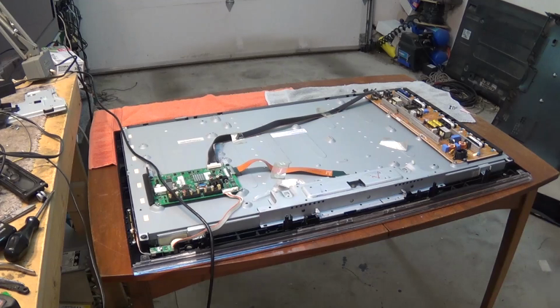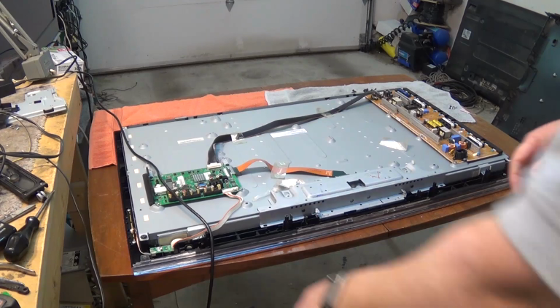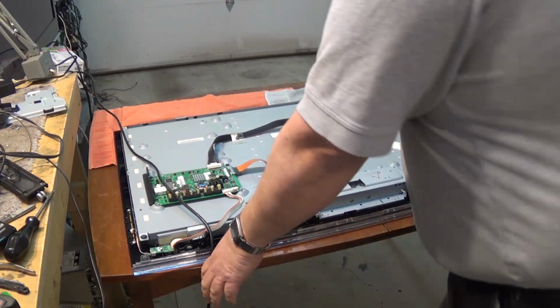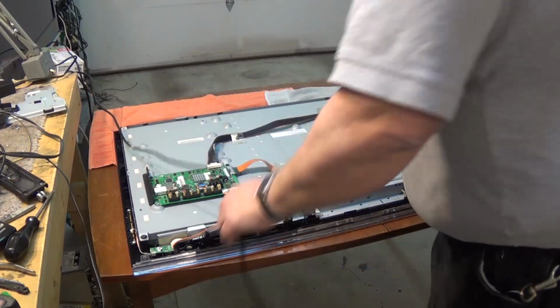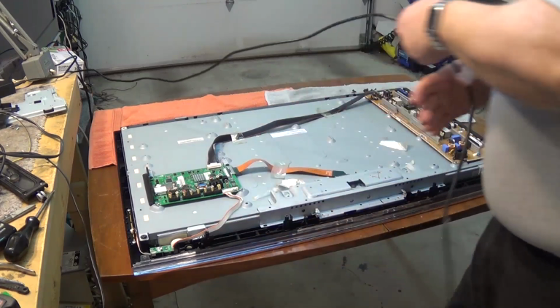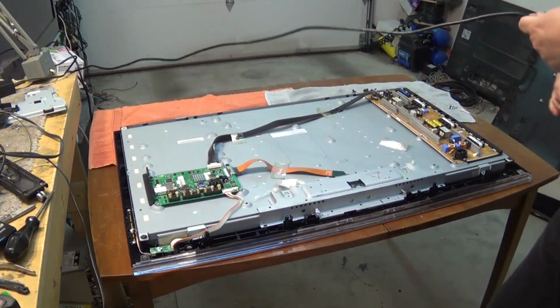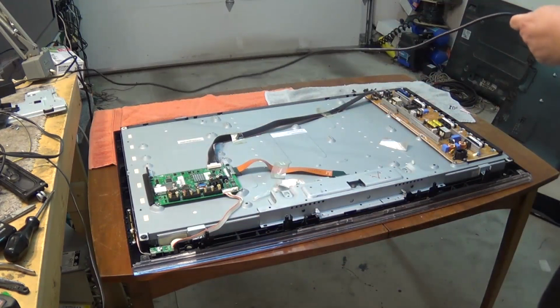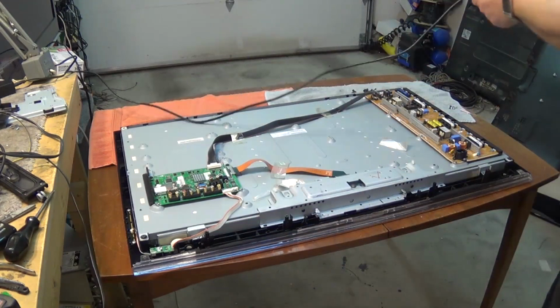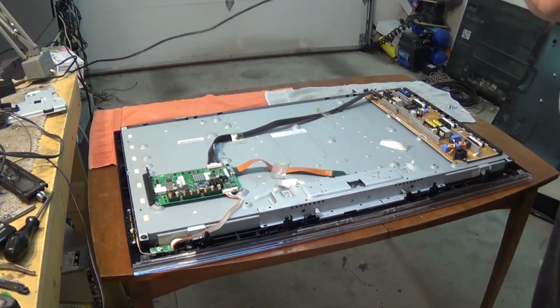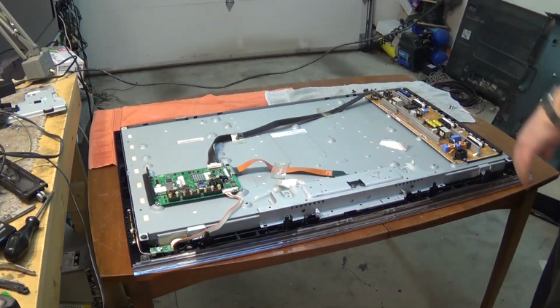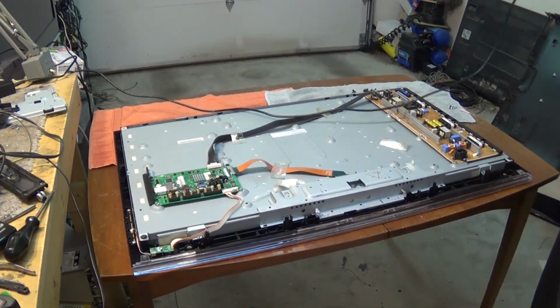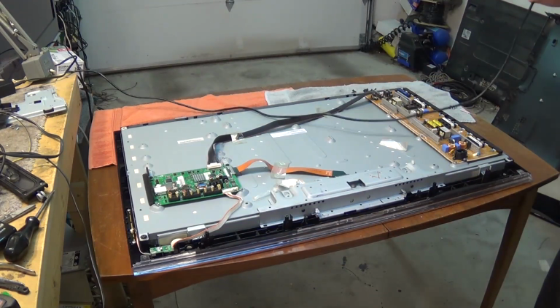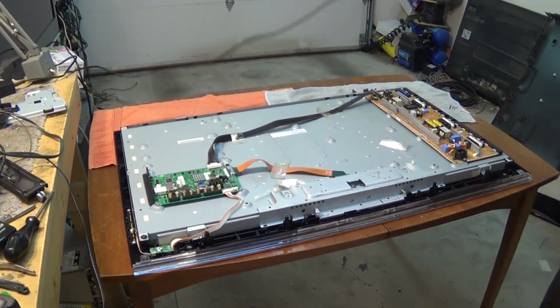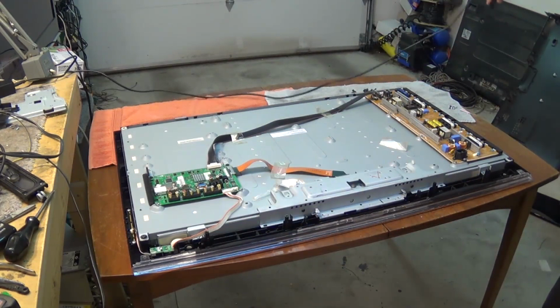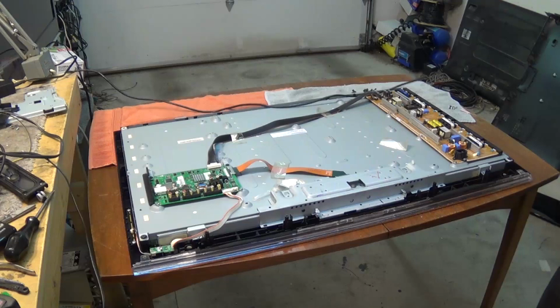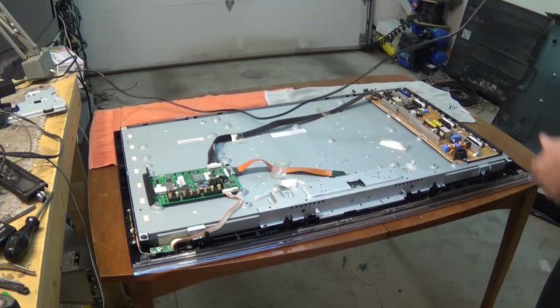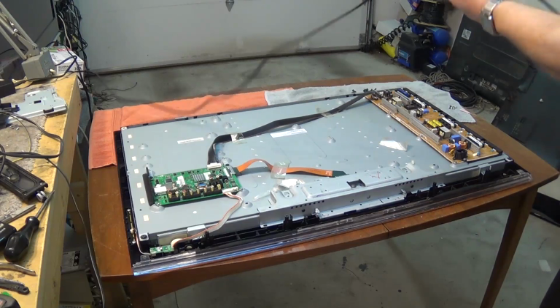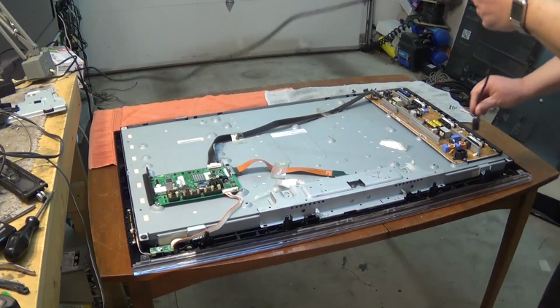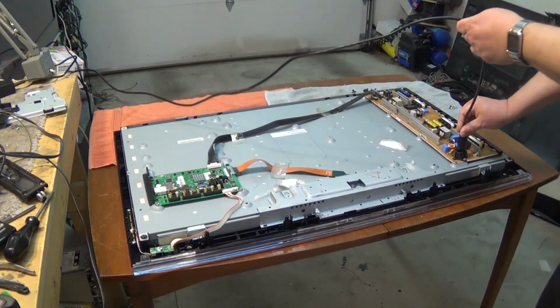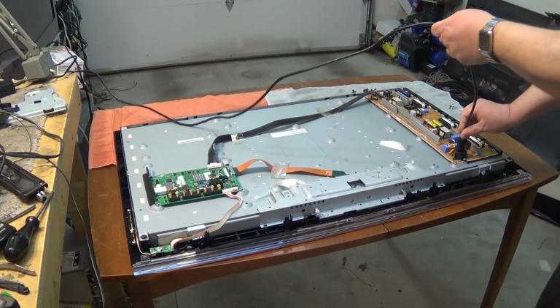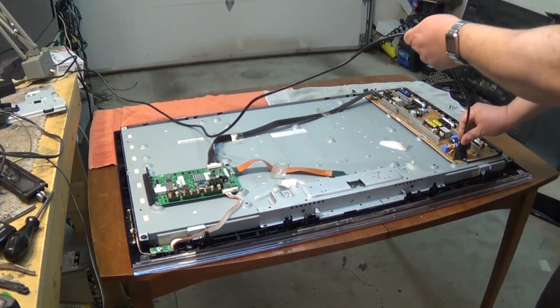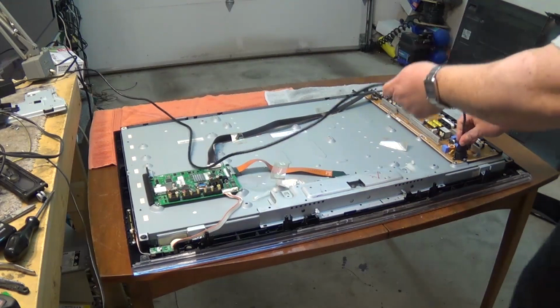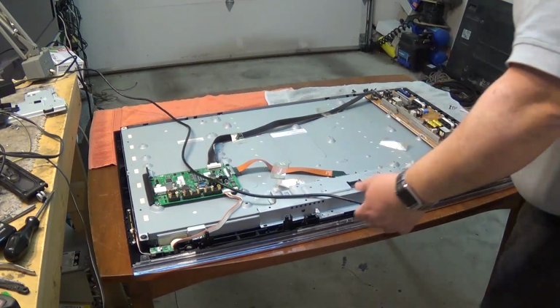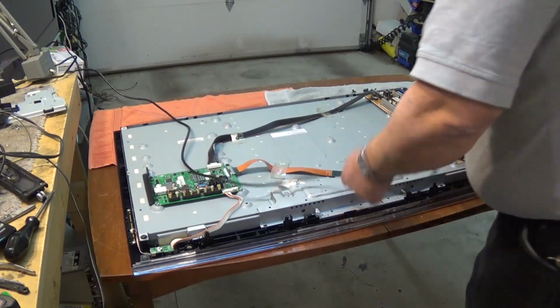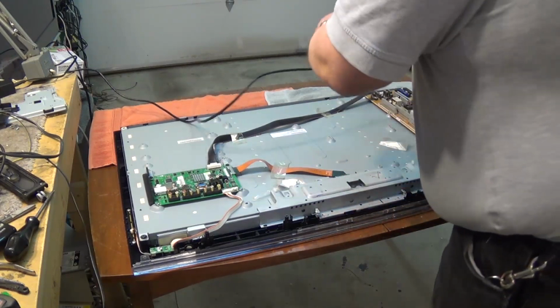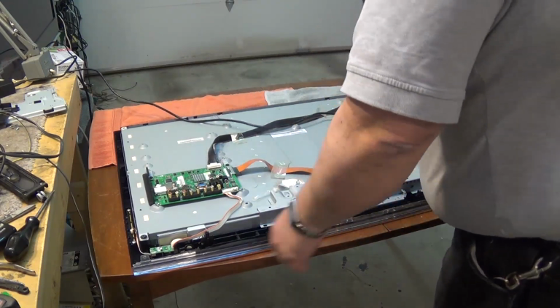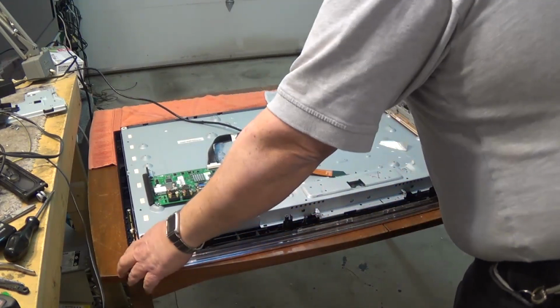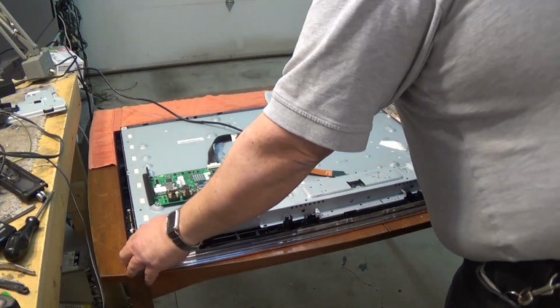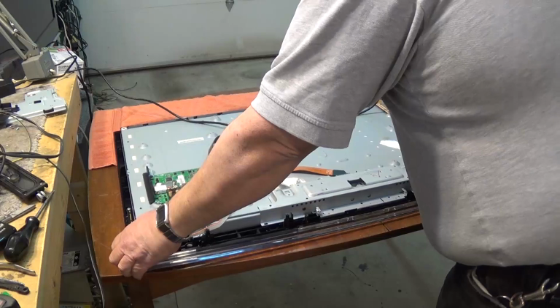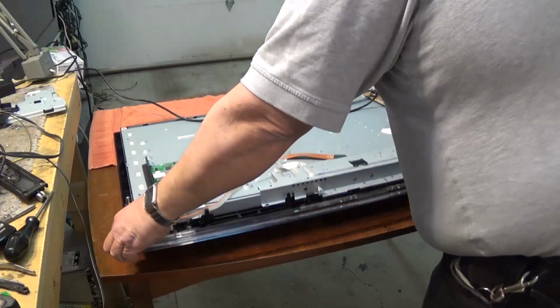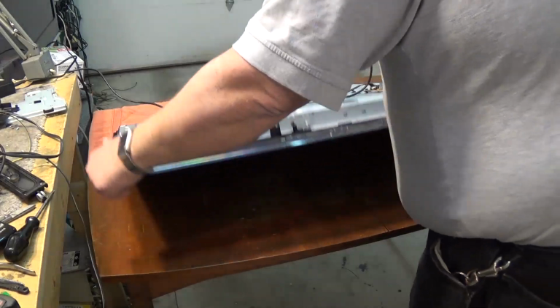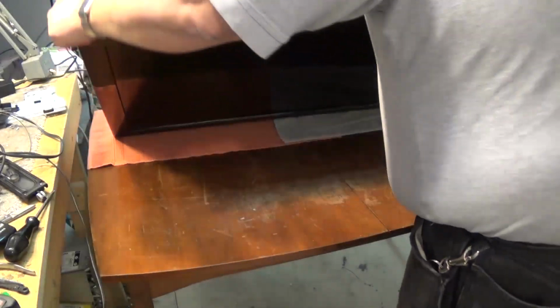In this video we're going to examine the timing controller board on a panel and see whether our problem is caused by a tab problem. I'll show you what this set is doing.